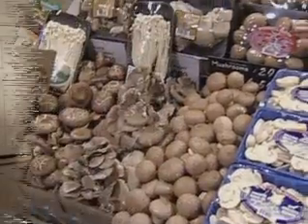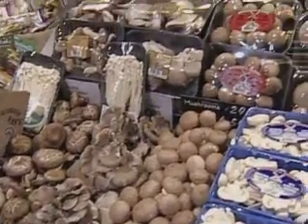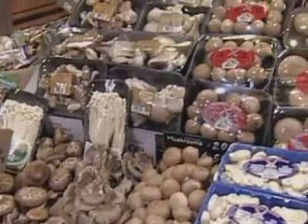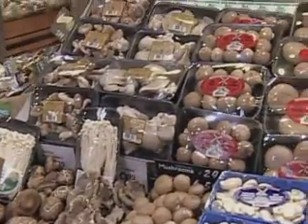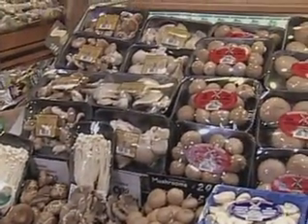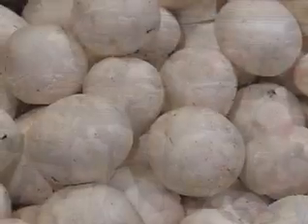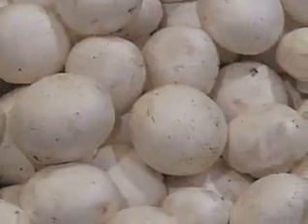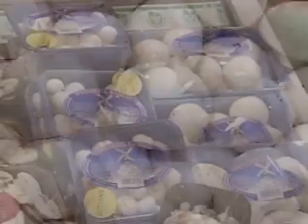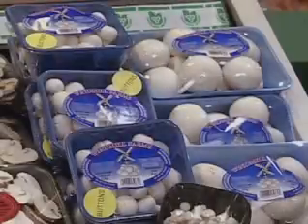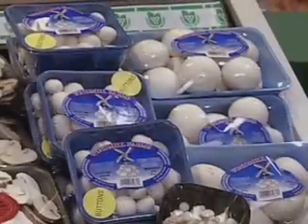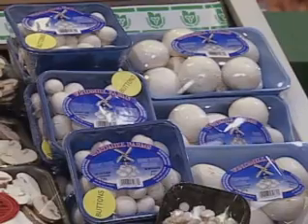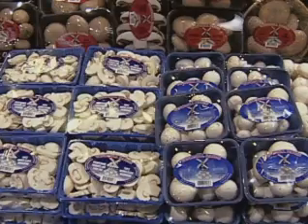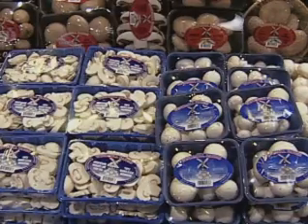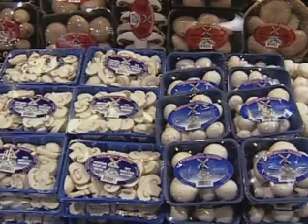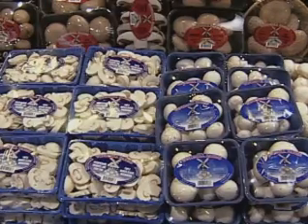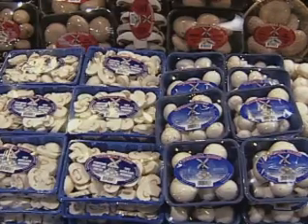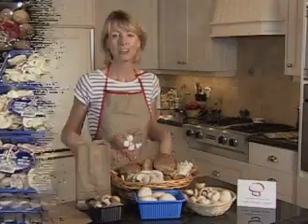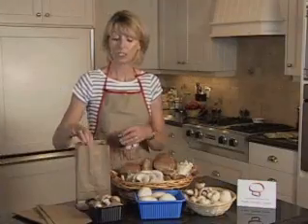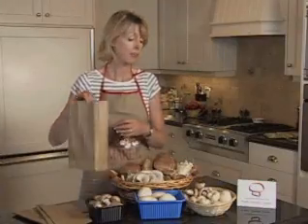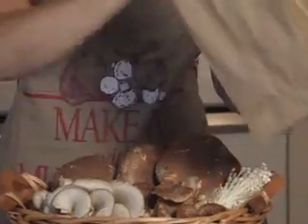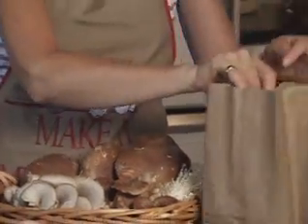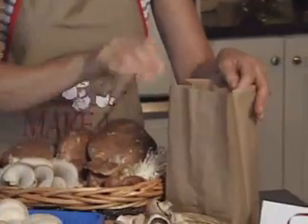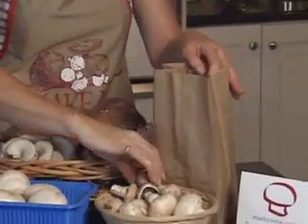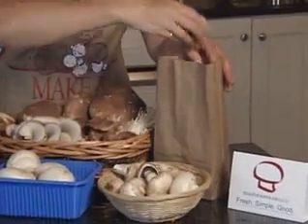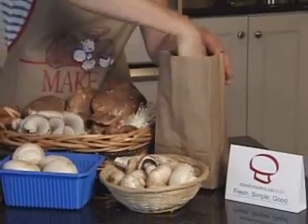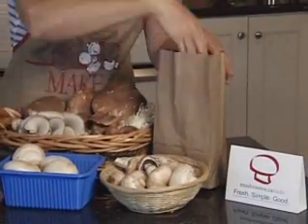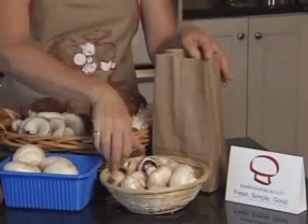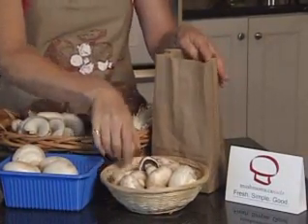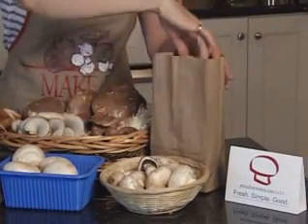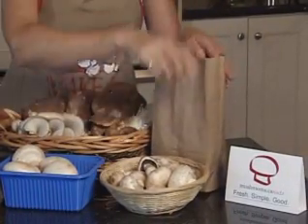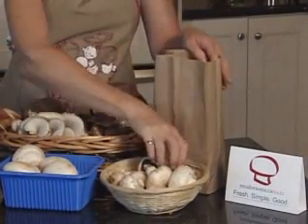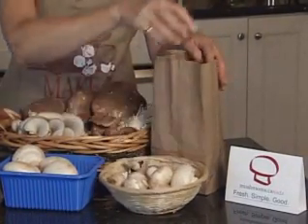Mushrooms can be purchased in a variety of ways, either in bulk, cello-wrapped trays, sliced or triple rinsed. When storing mushrooms, always keep them cold. Keep them in the refrigerator in a paper bag. They'll keep for five to seven days.